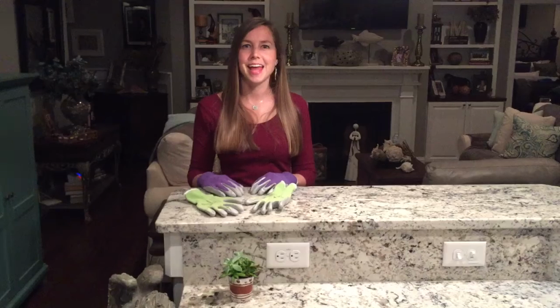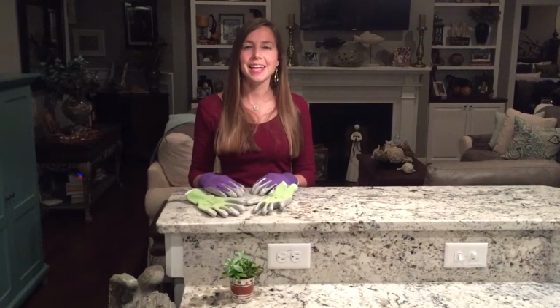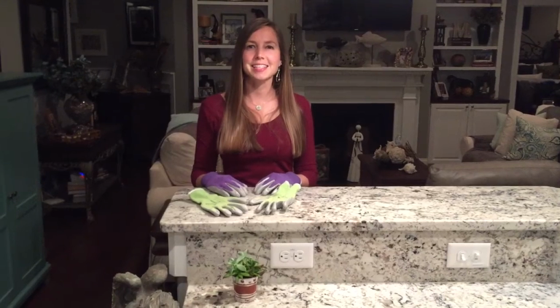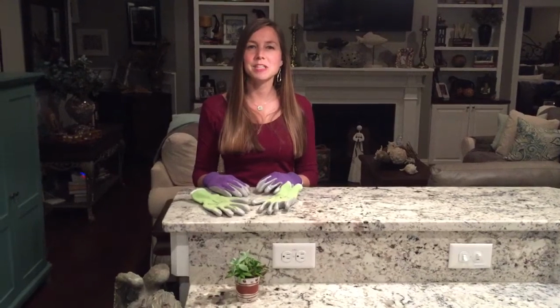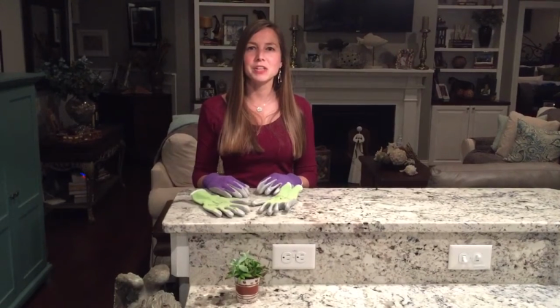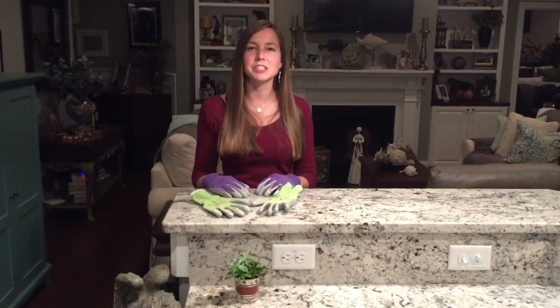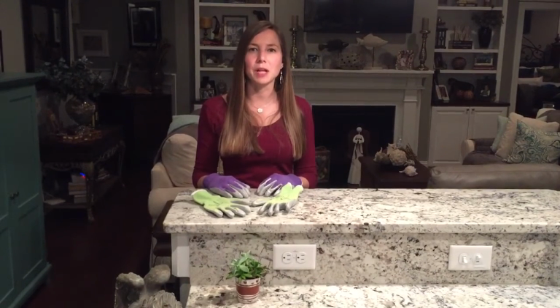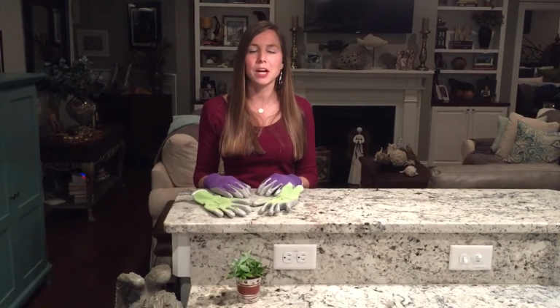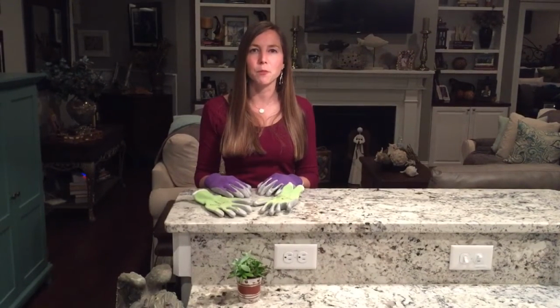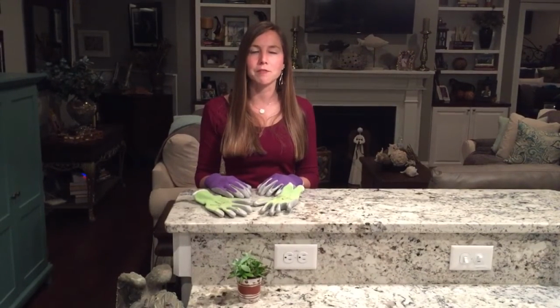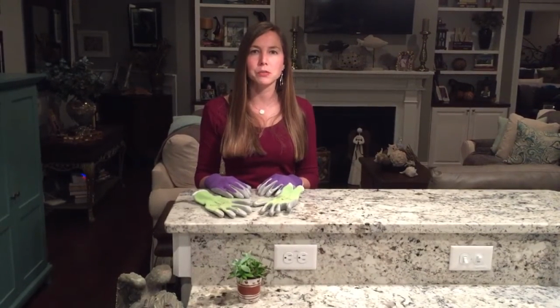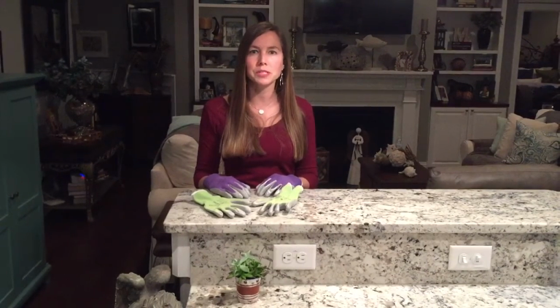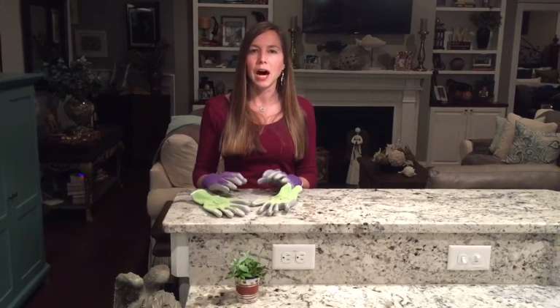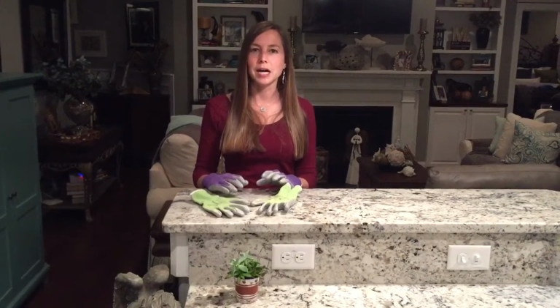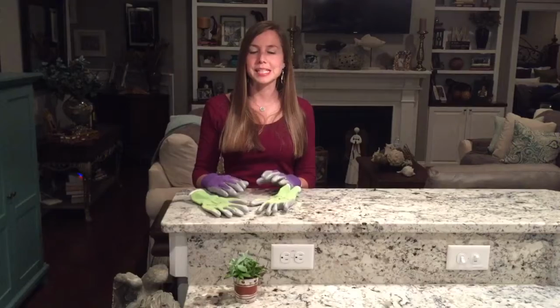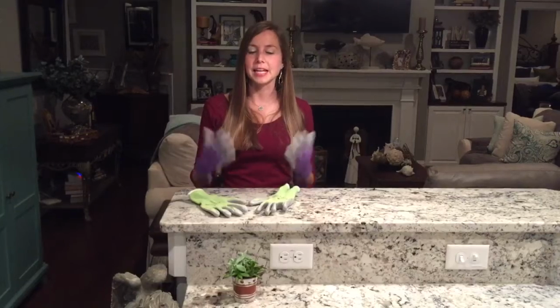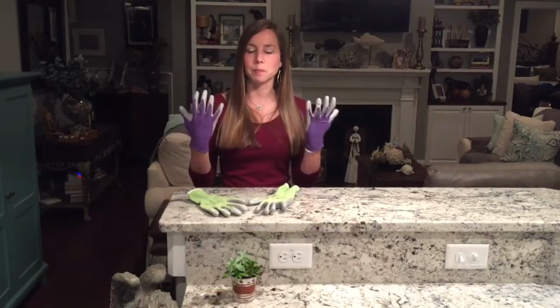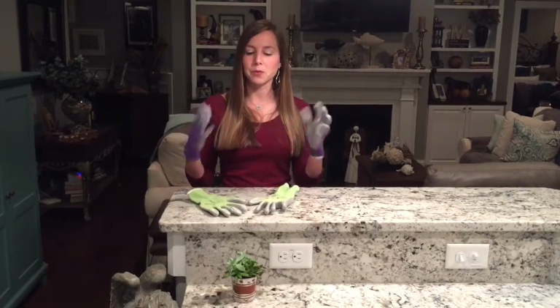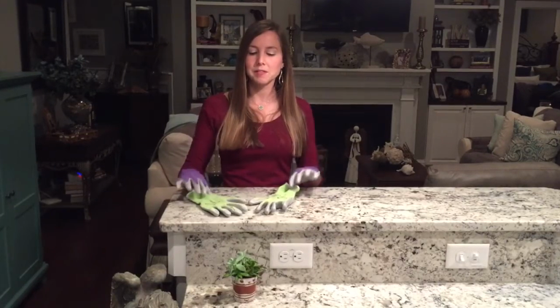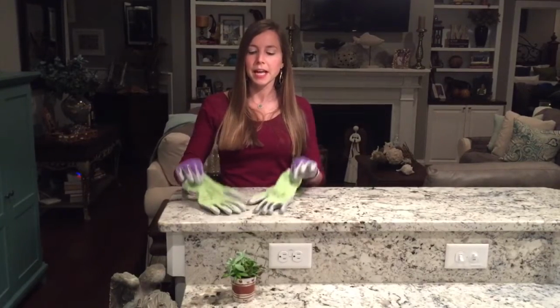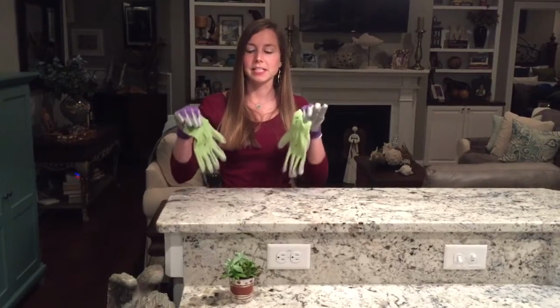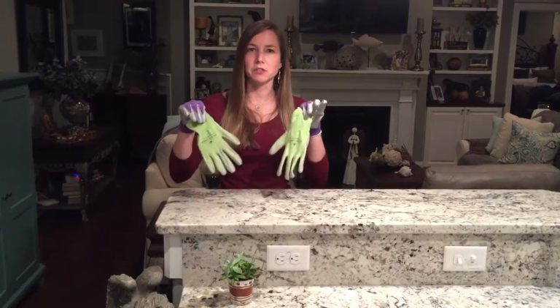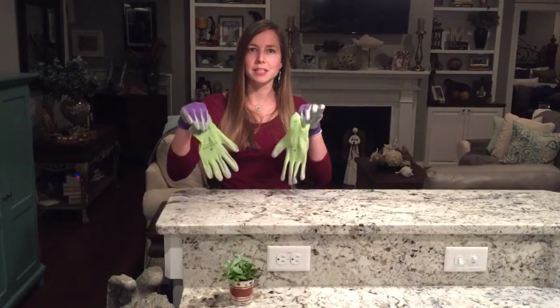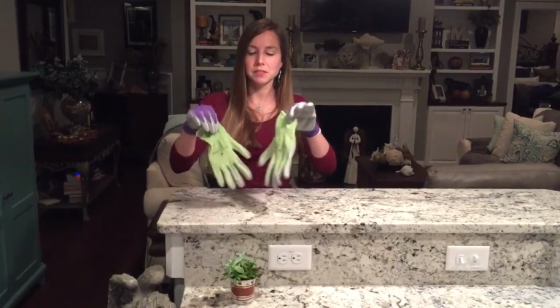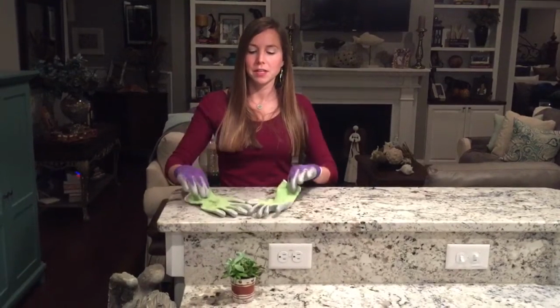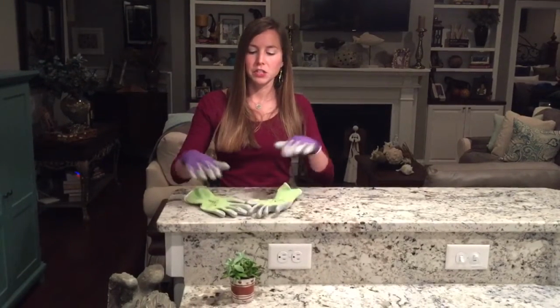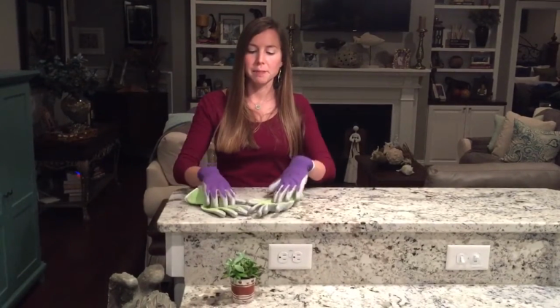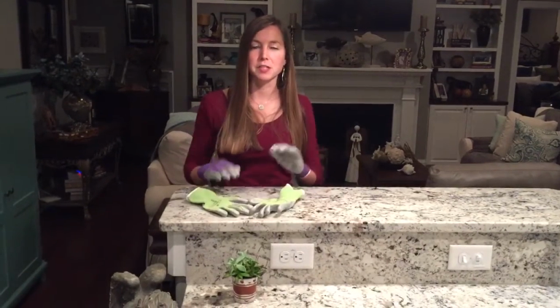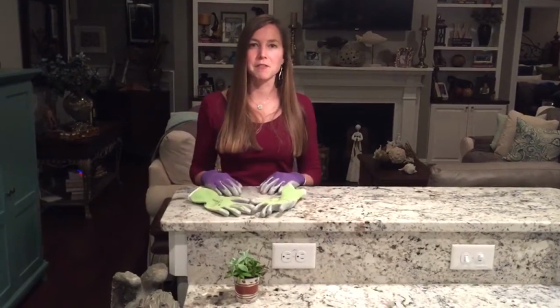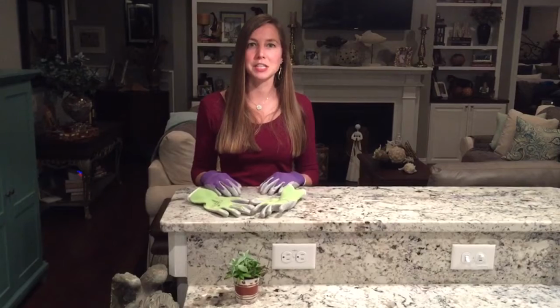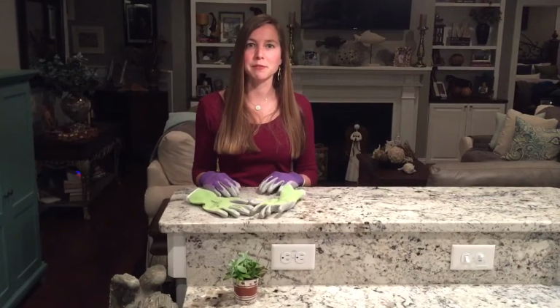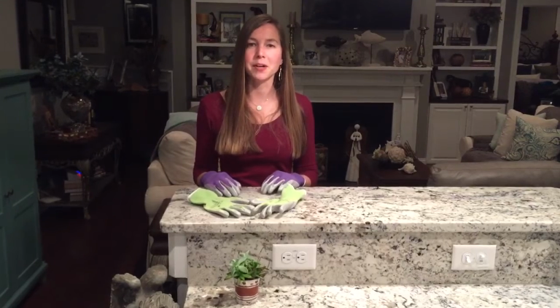Hey guys, today I want to show you these new gloves I've got from Wildflower Tools. It comes in a set — it comes with purple gloves and green gloves, so you can get a pair for yourself and your husband if you want.